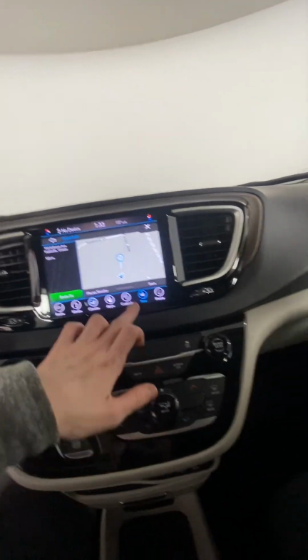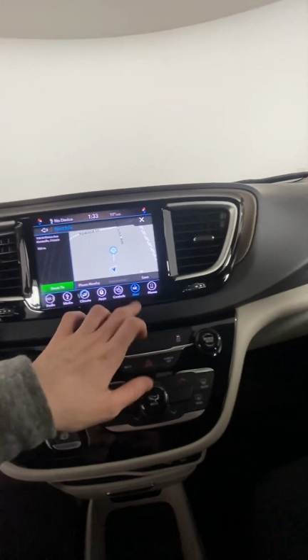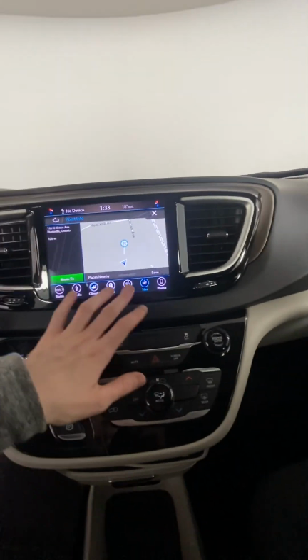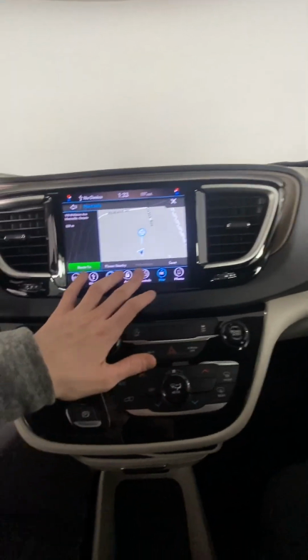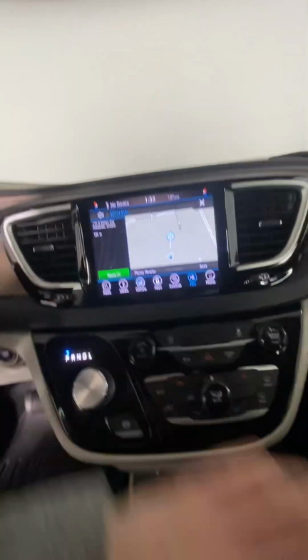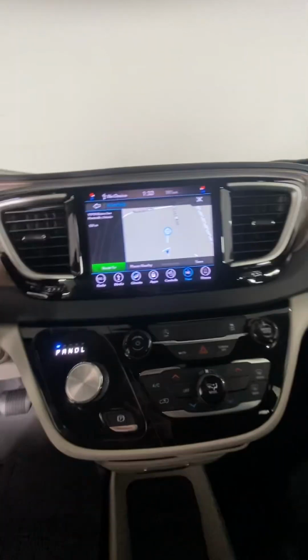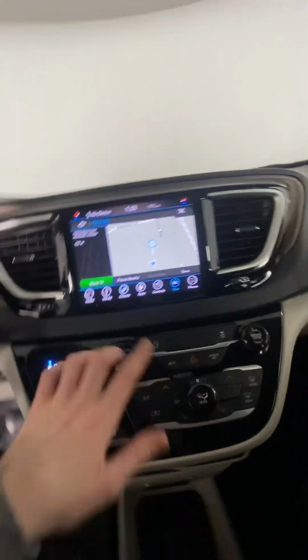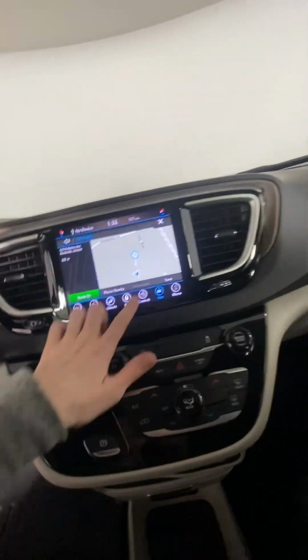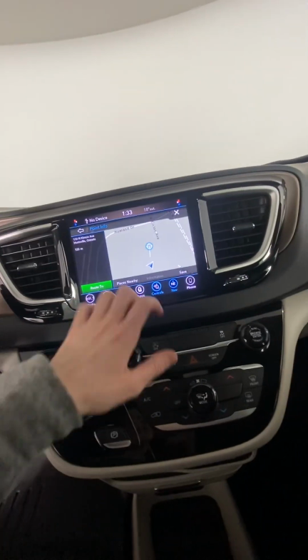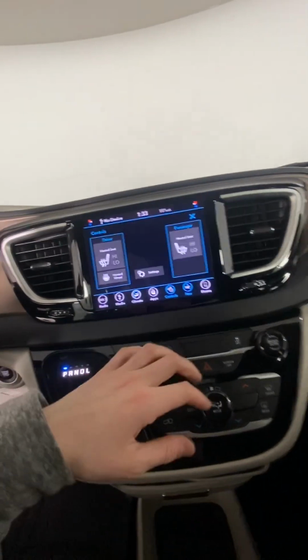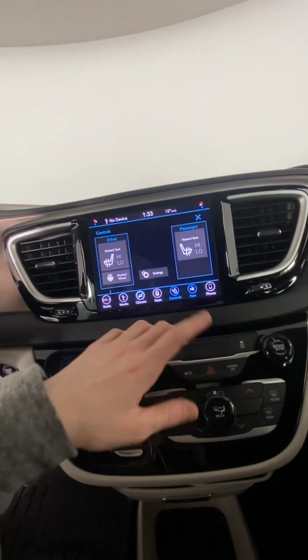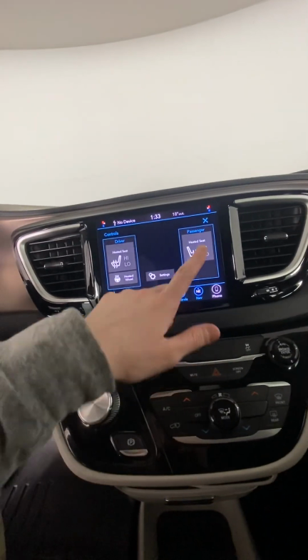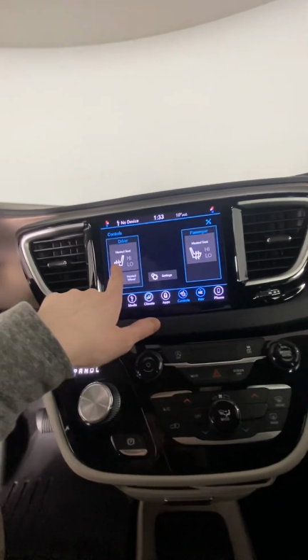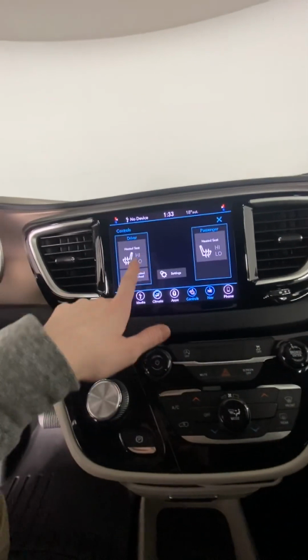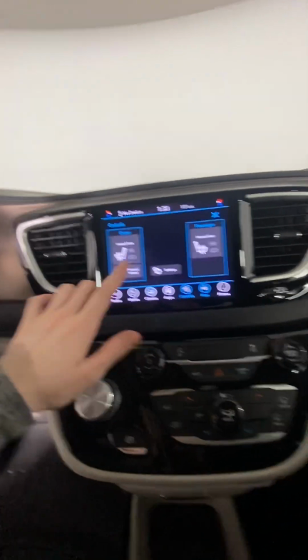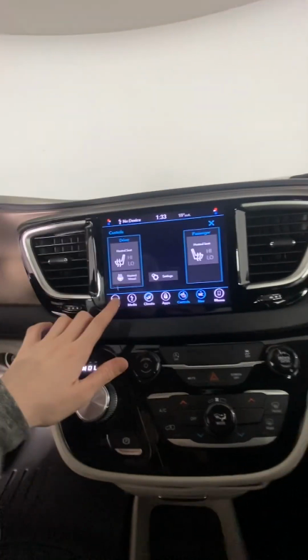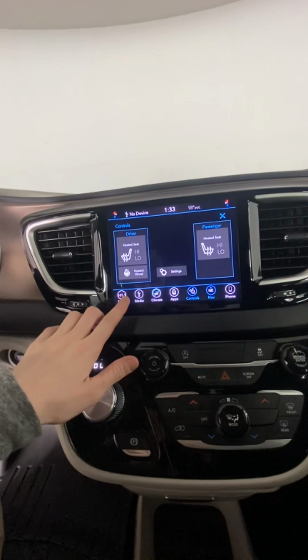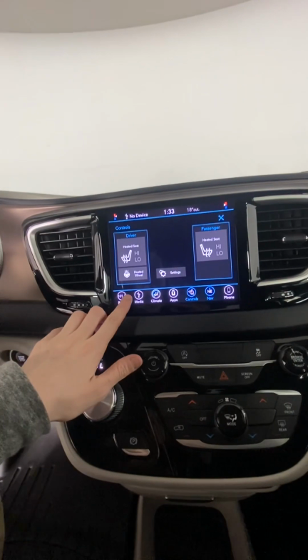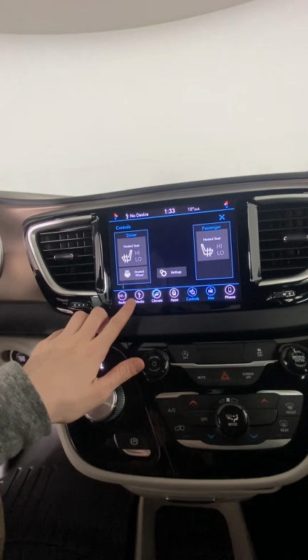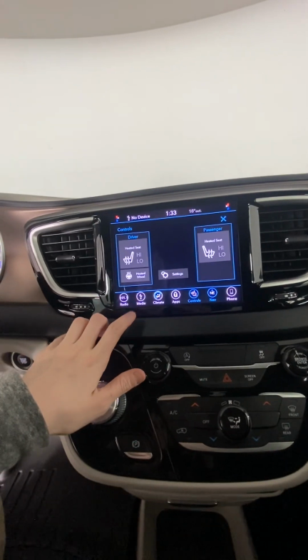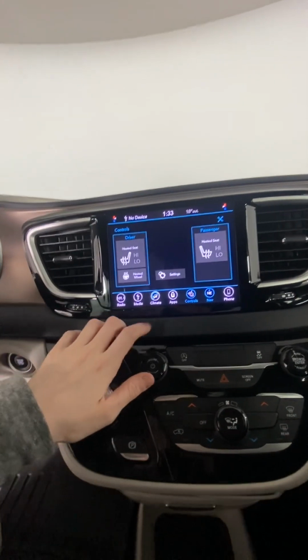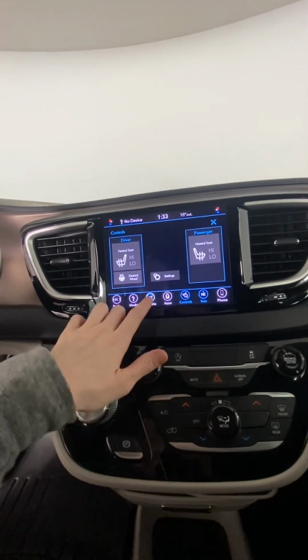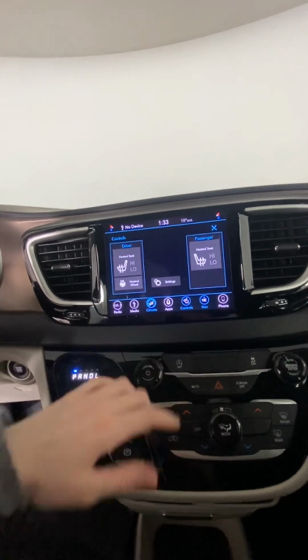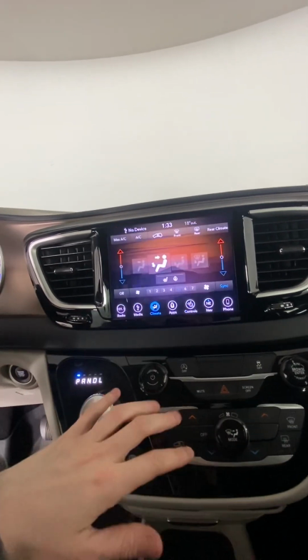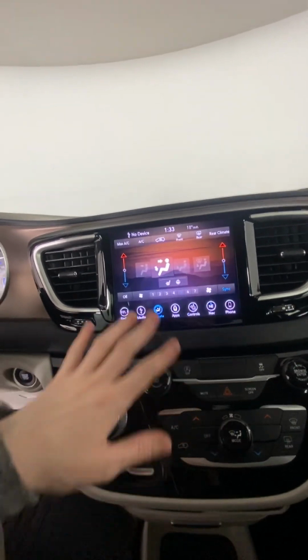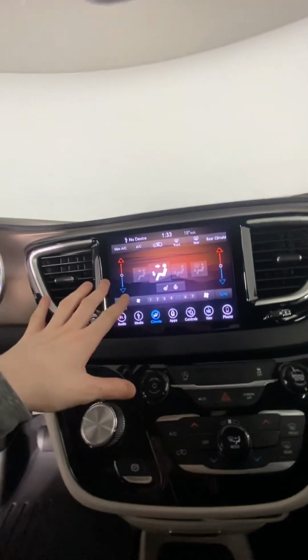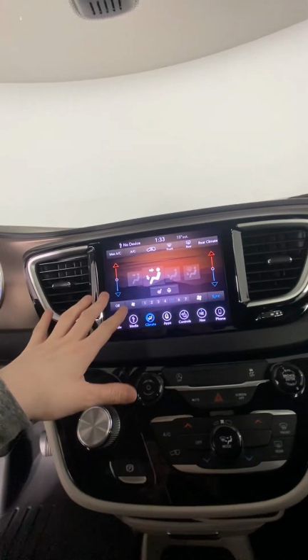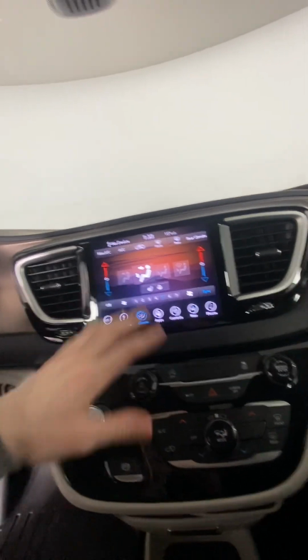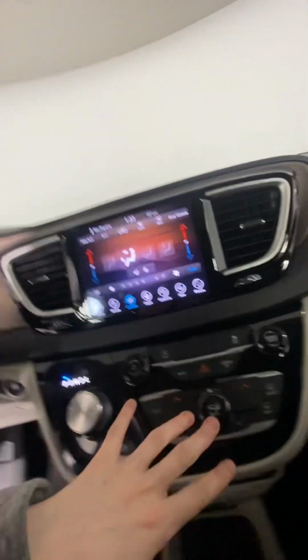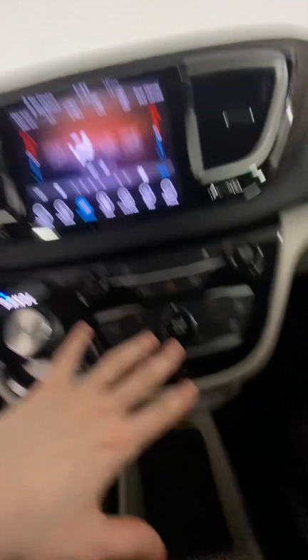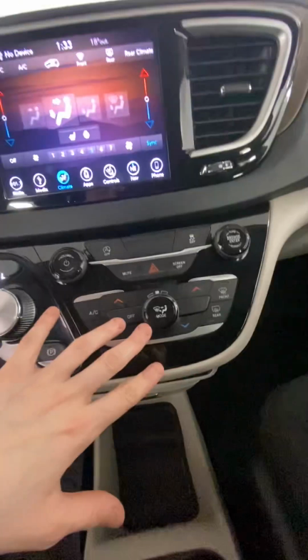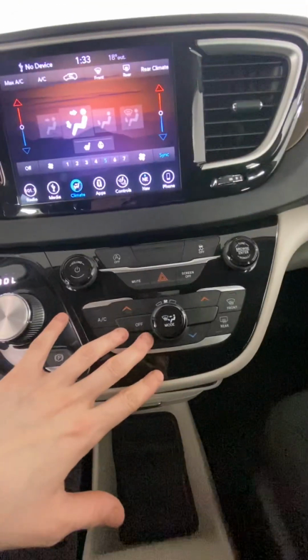These two front seats are heated. You can access their controls here as well as the steering wheel controls. And then the rest of the climate can be accessed there or right down here.